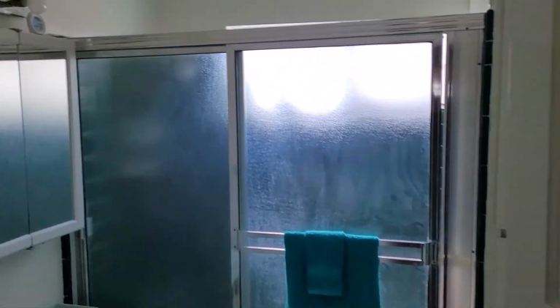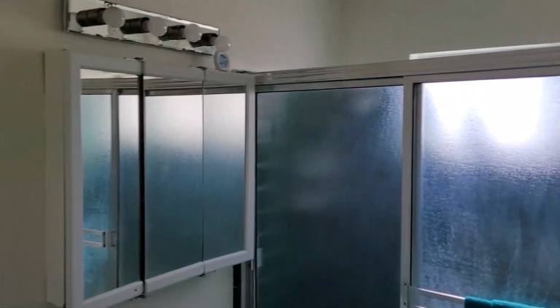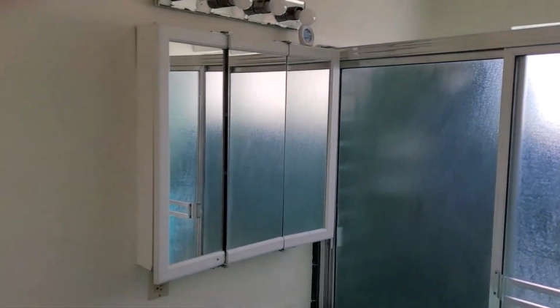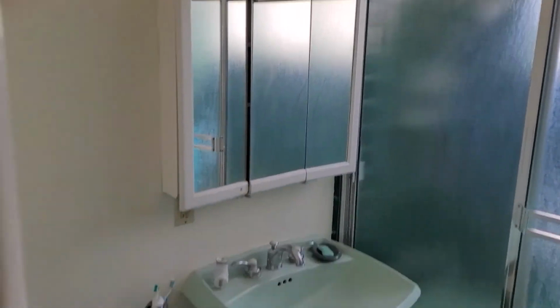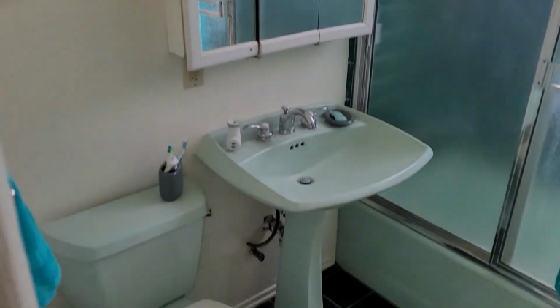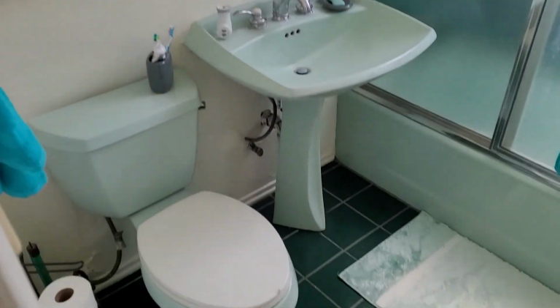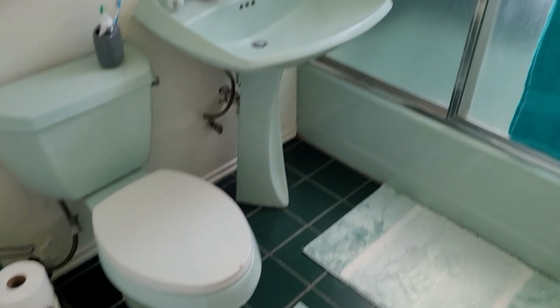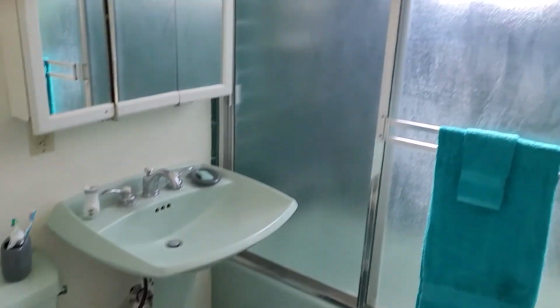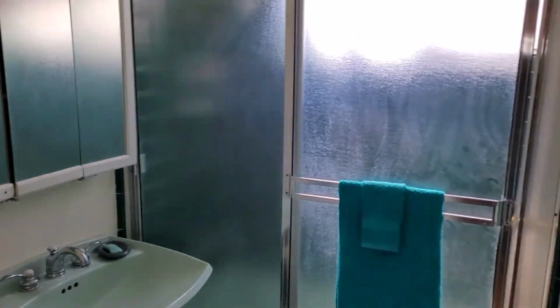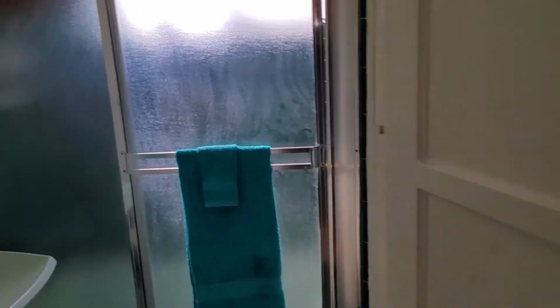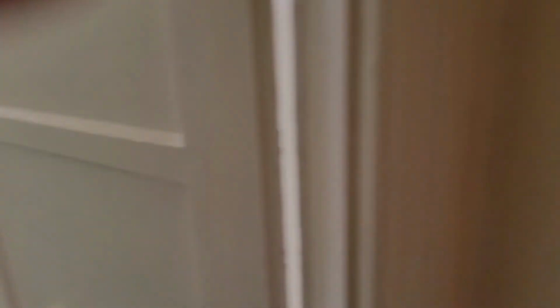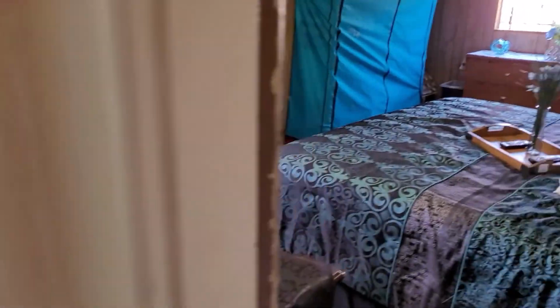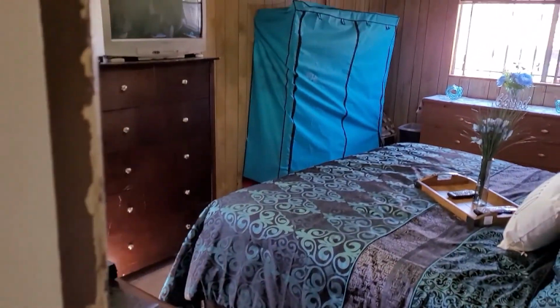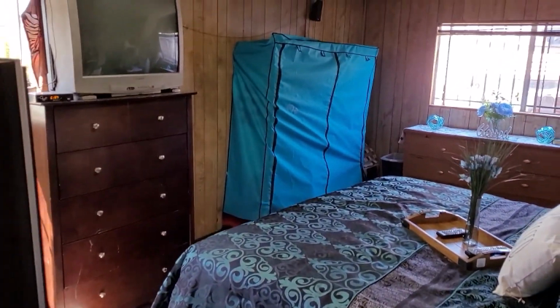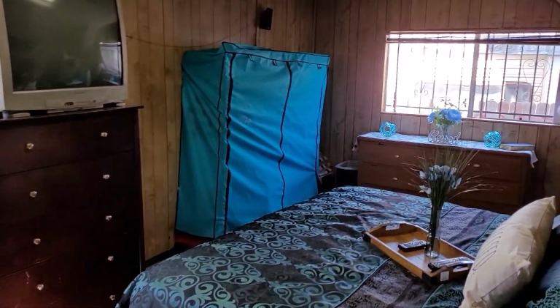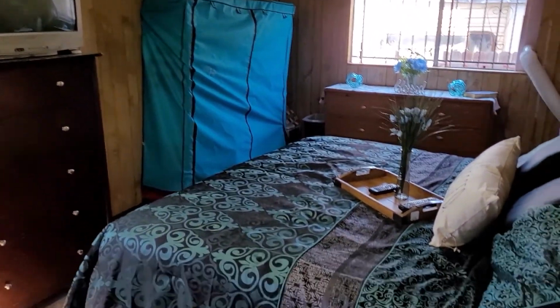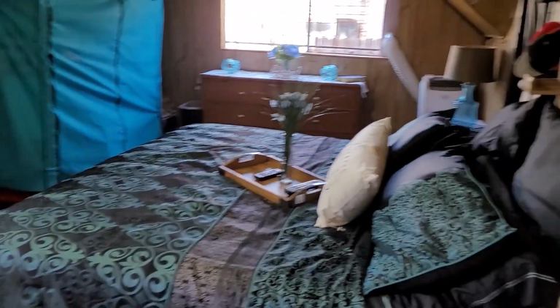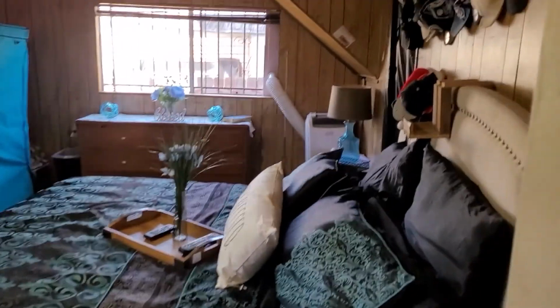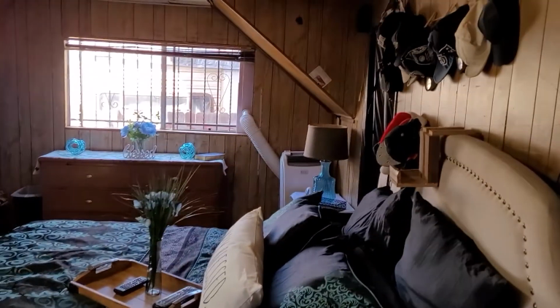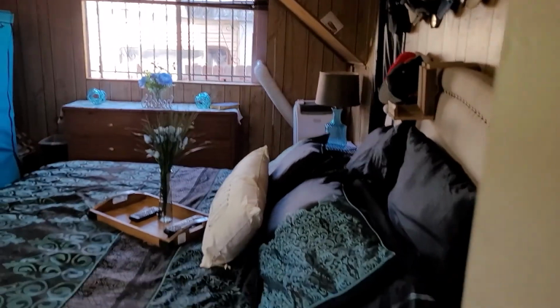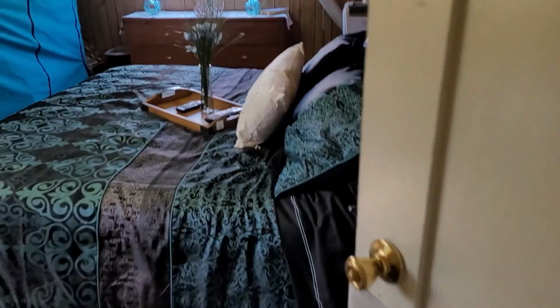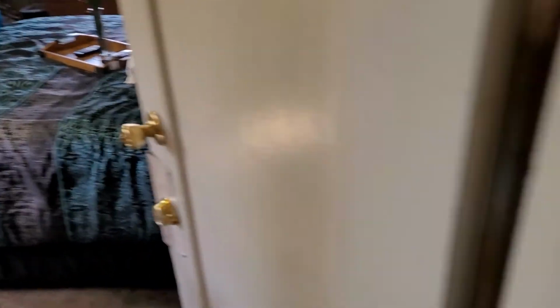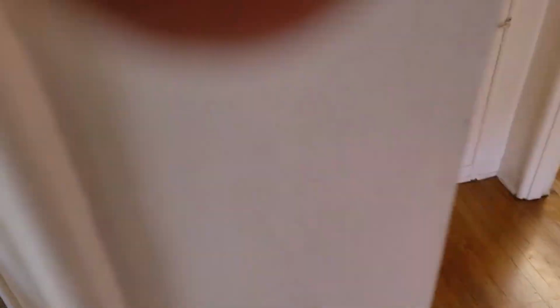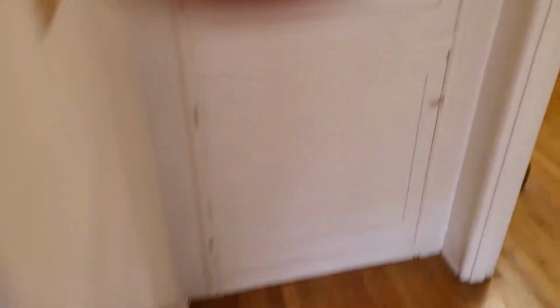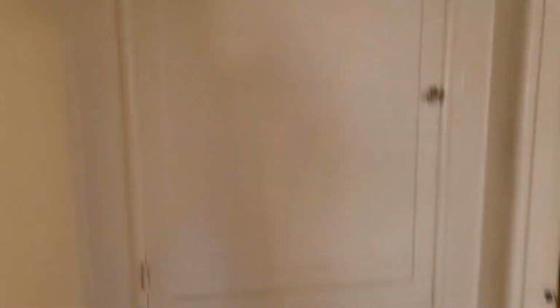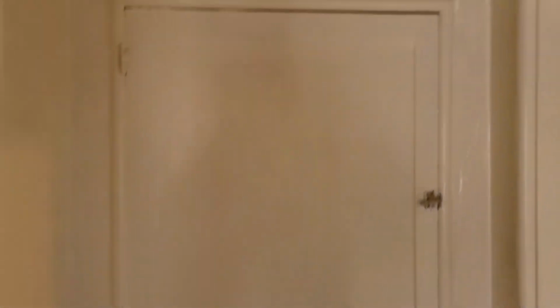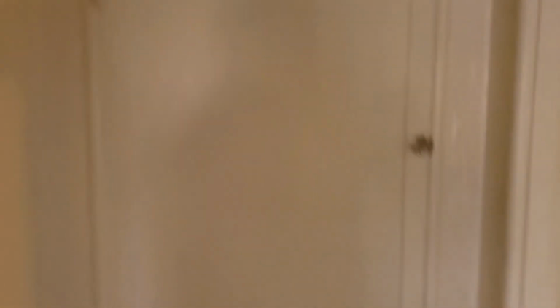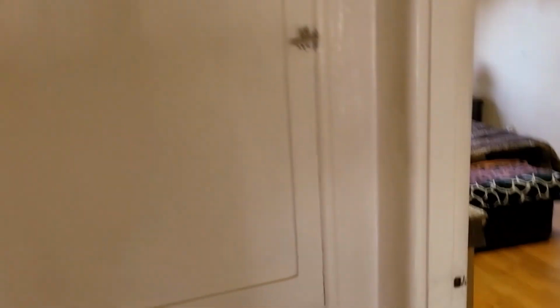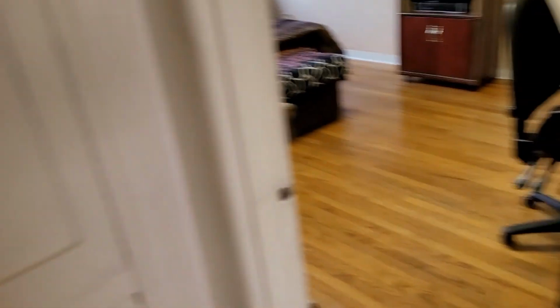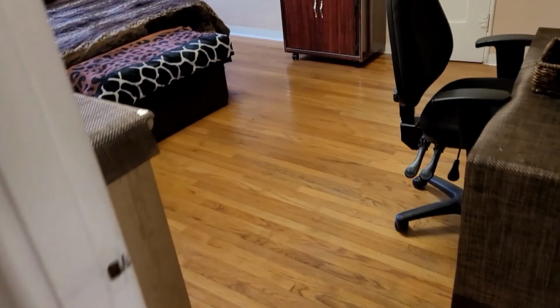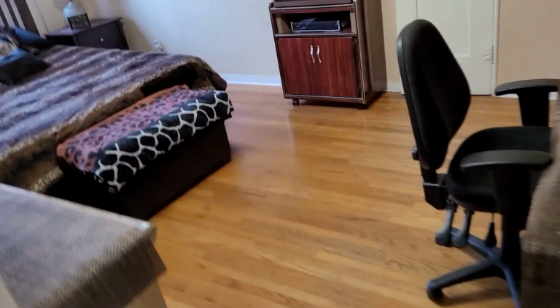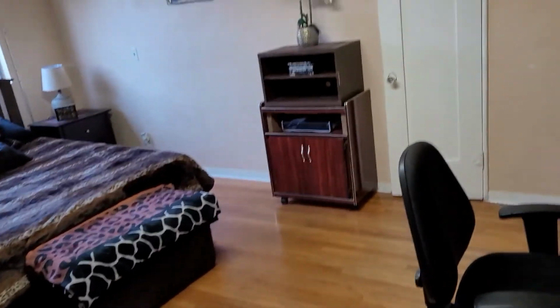One full bath downstairs. There's a full bath and two bedrooms upstairs. Running cabinet. Nice size bedroom.